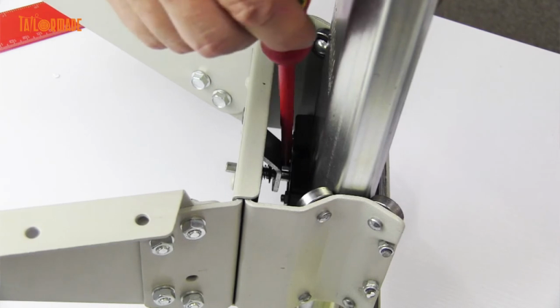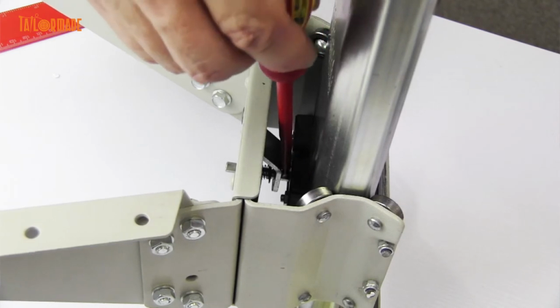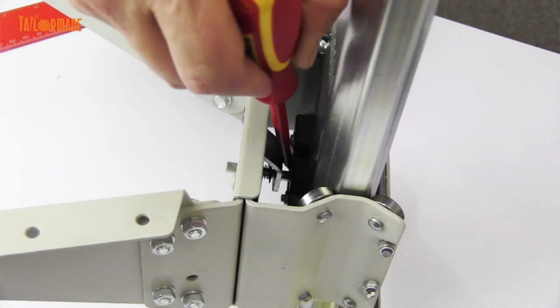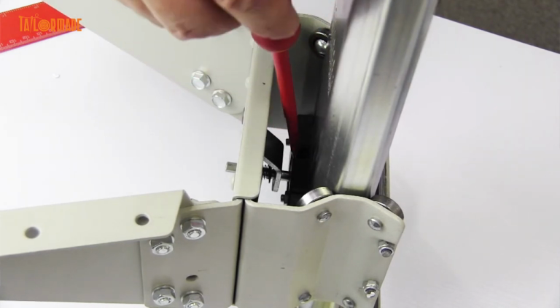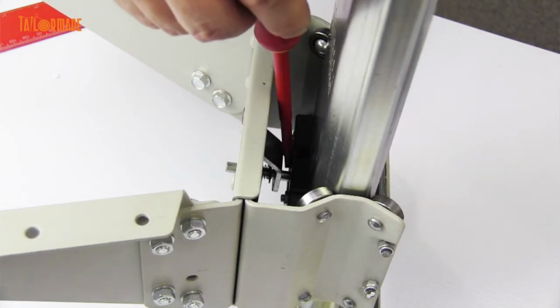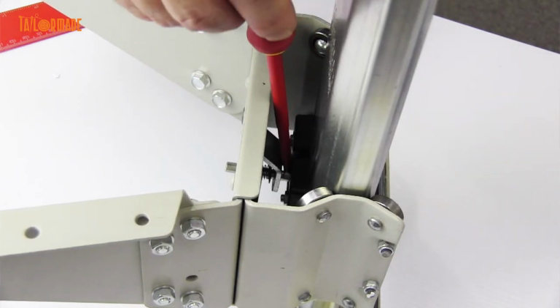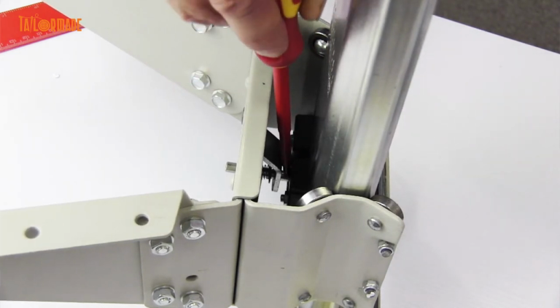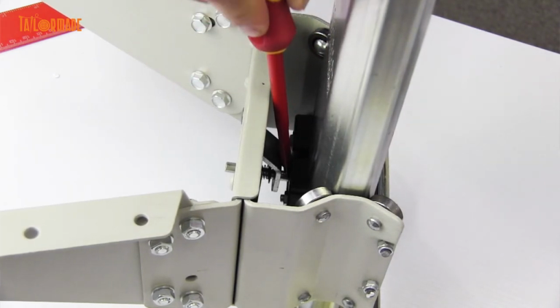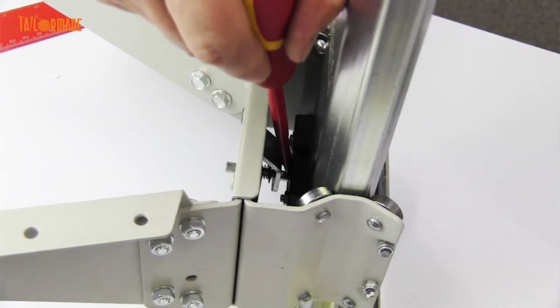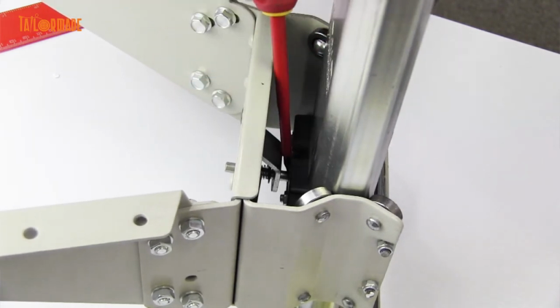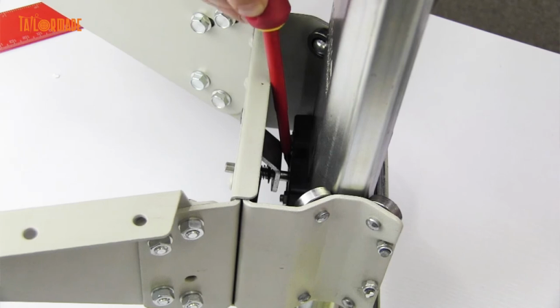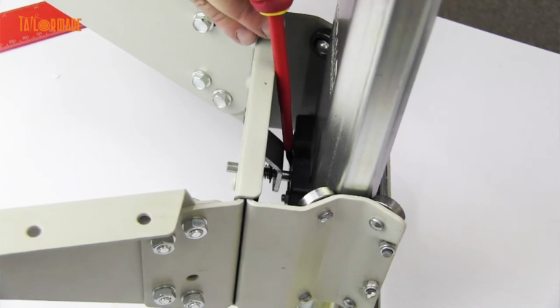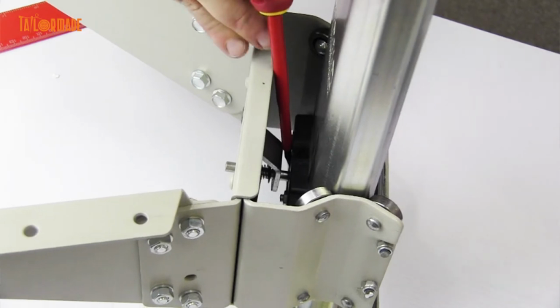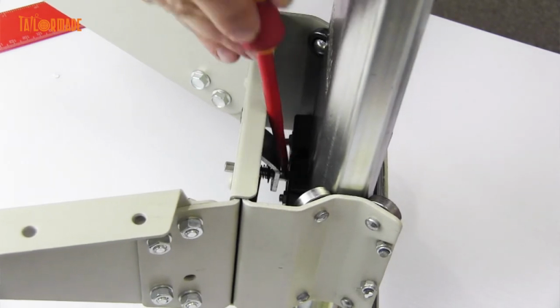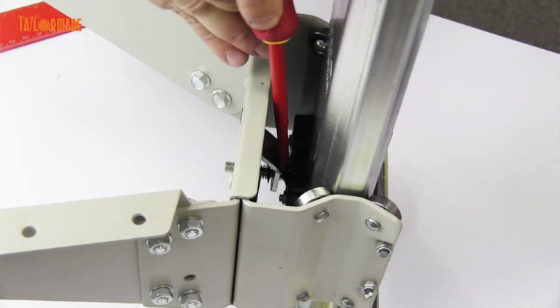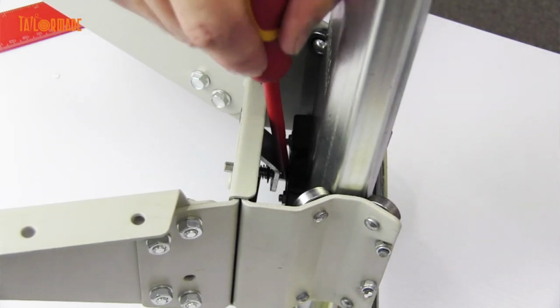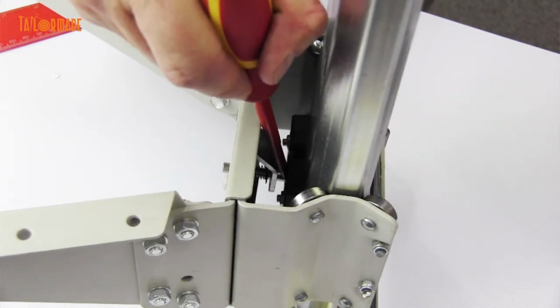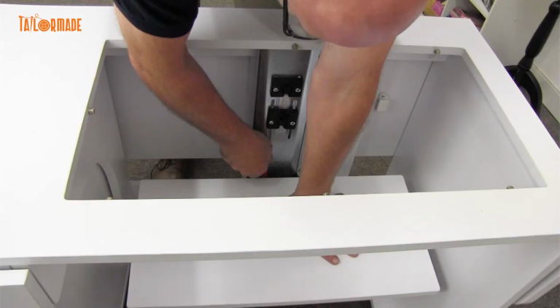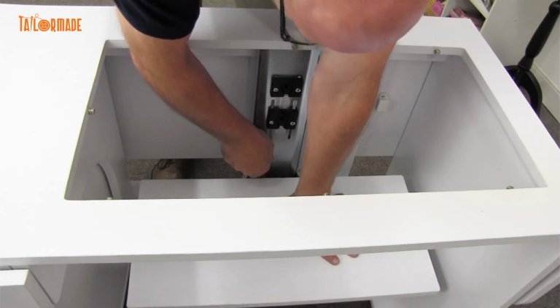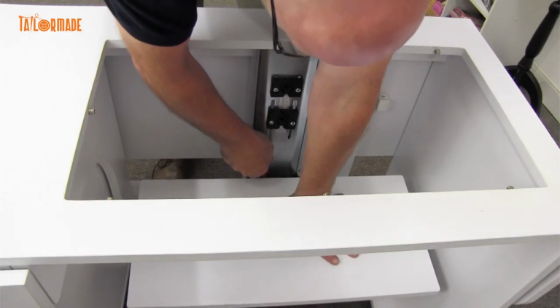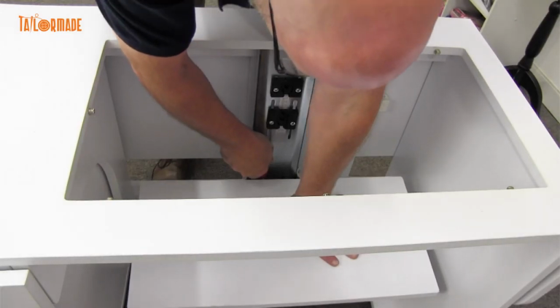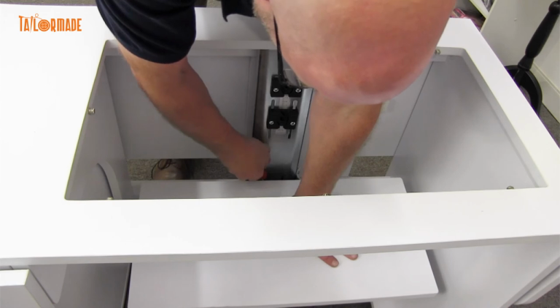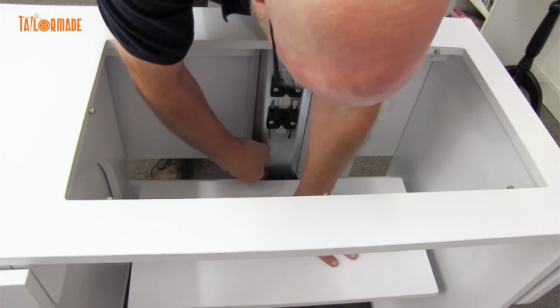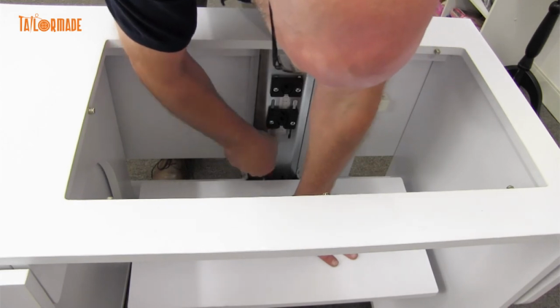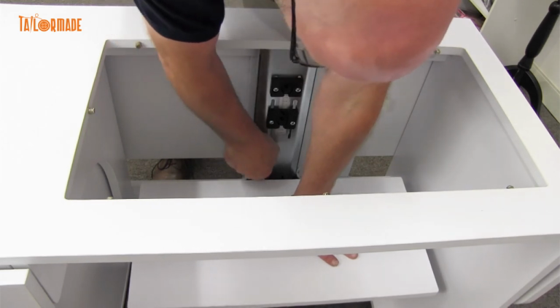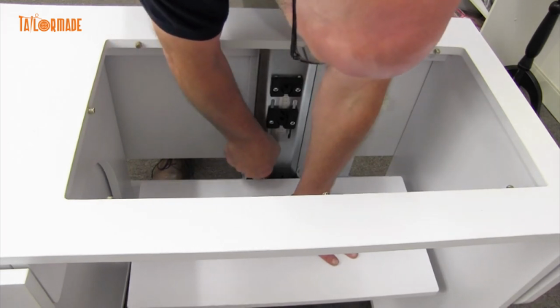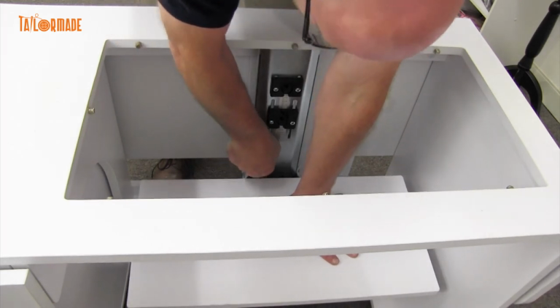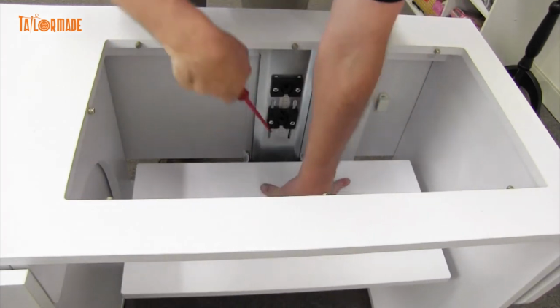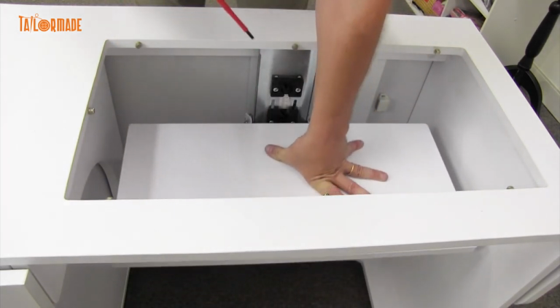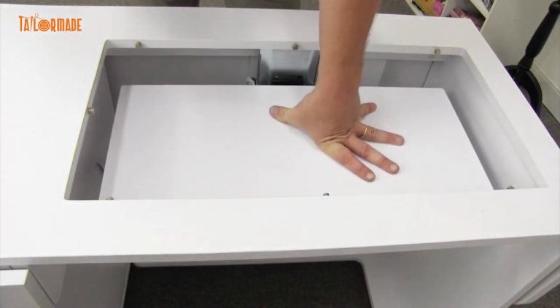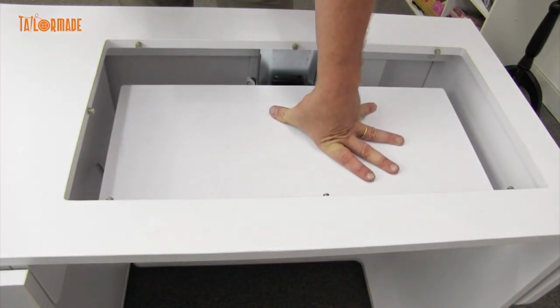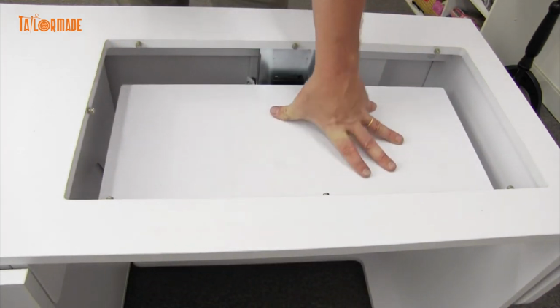The way you get it out is get a screwdriver and get that little bar — you'll see pictures of it — and knock it to the left, knock it to the right. When you're doing that, you want to put pressure on the platform, knock it left, knock it right, get it nice and loose, and then she'll come up. Thank you.